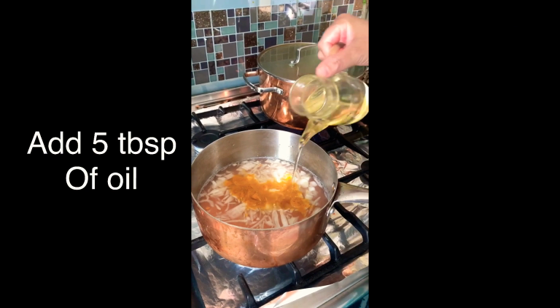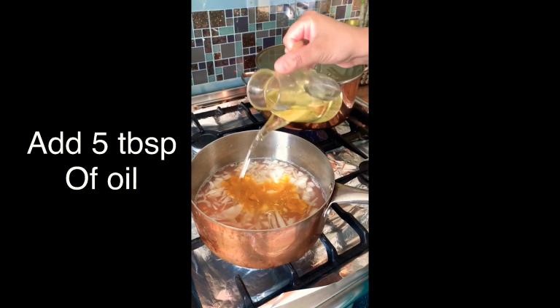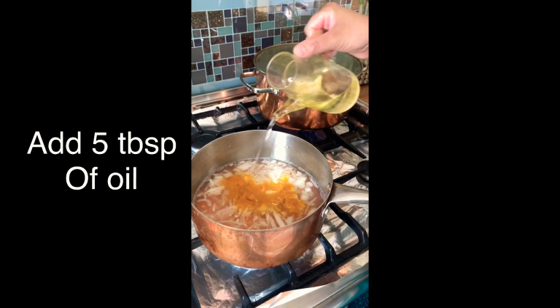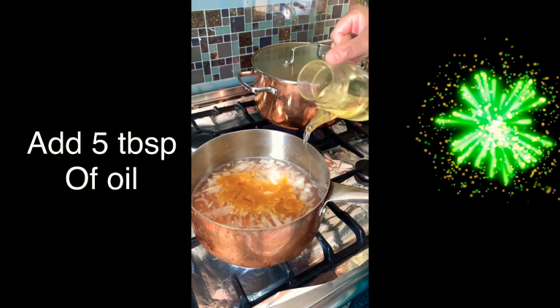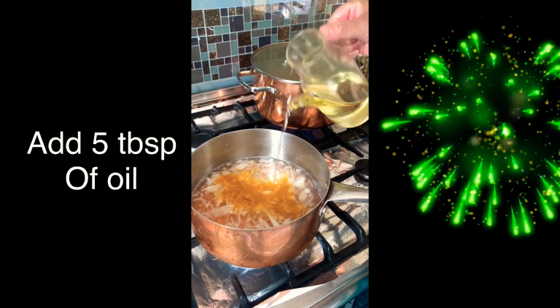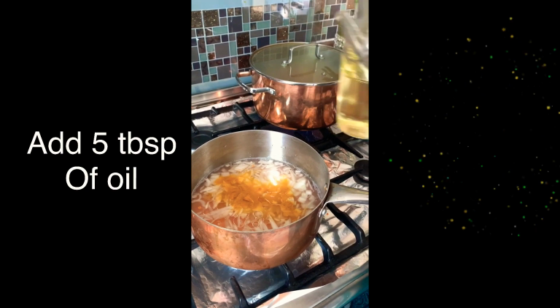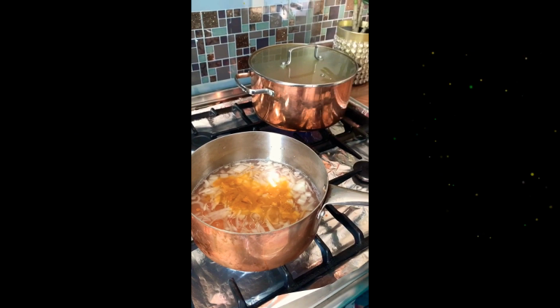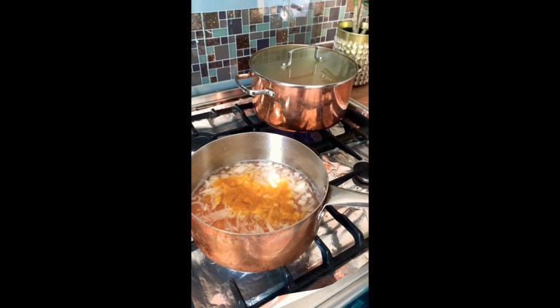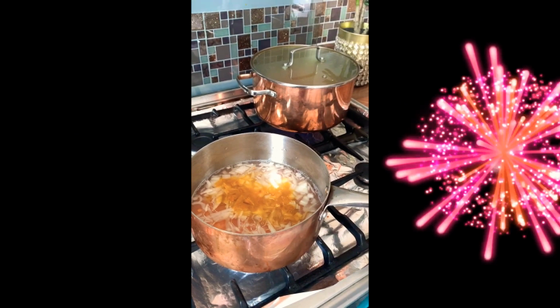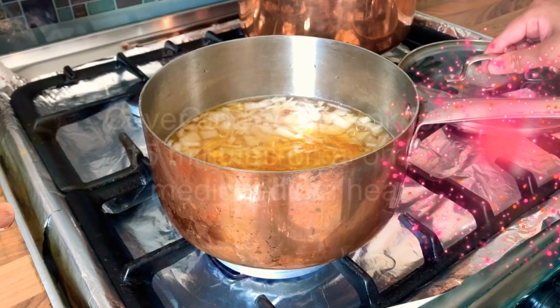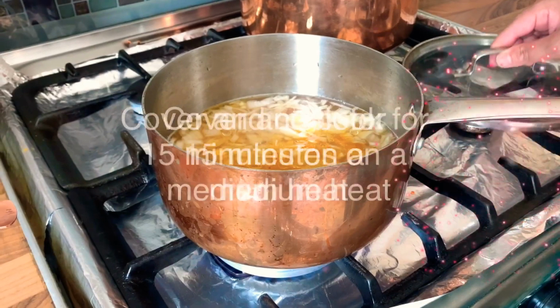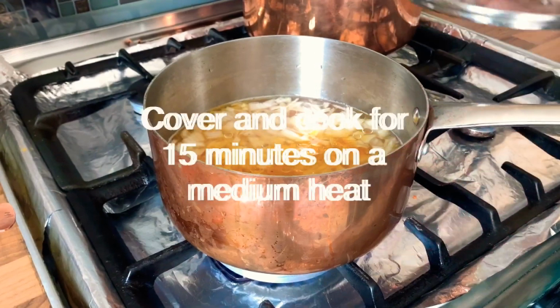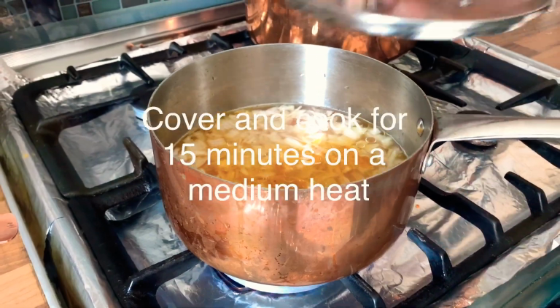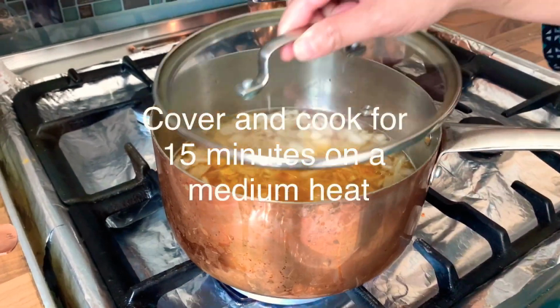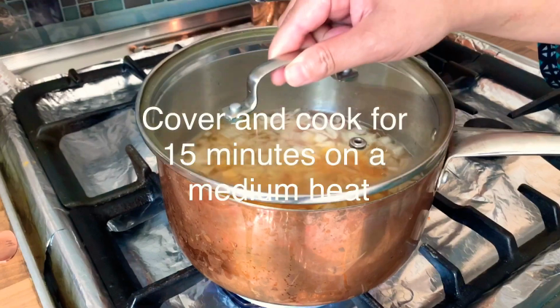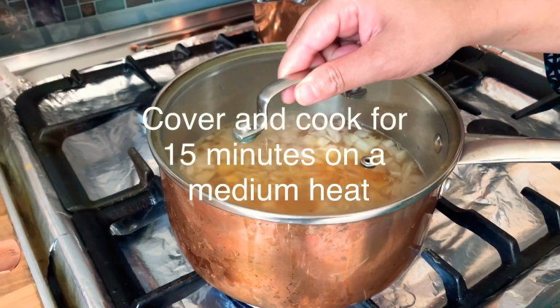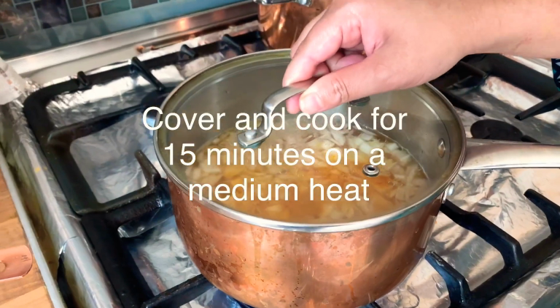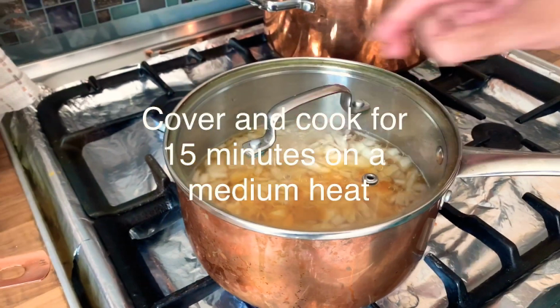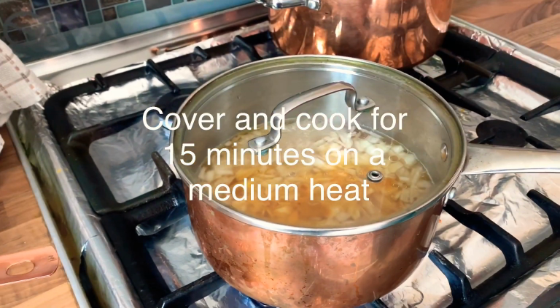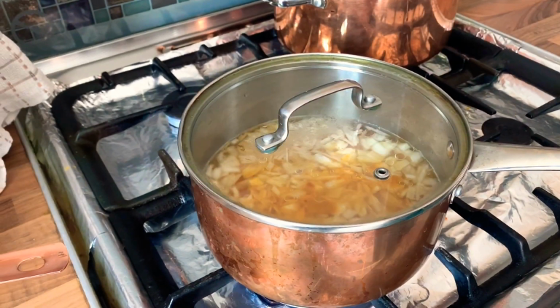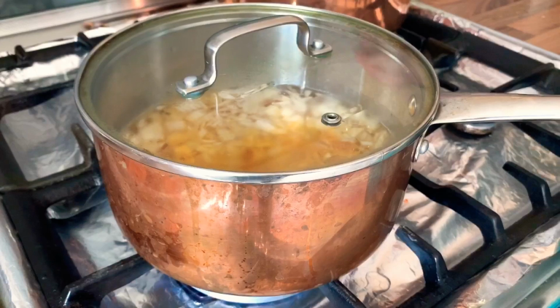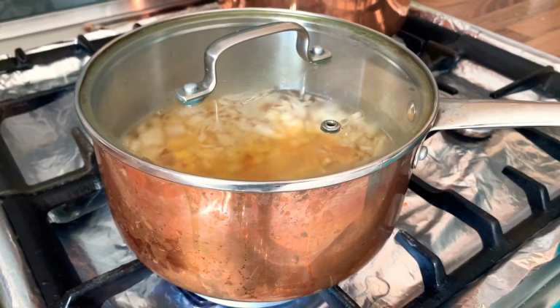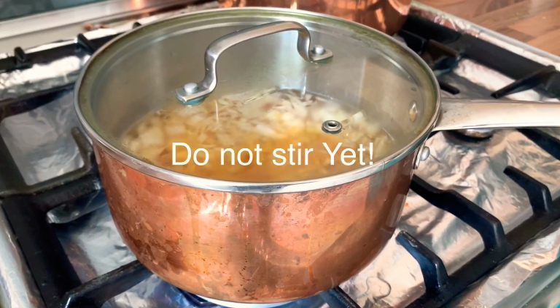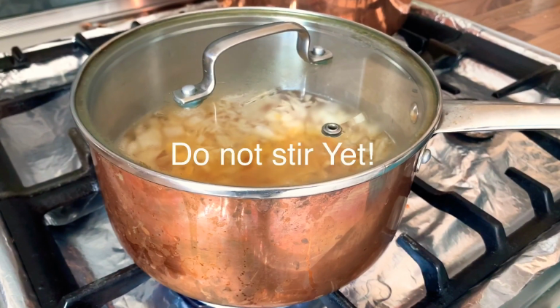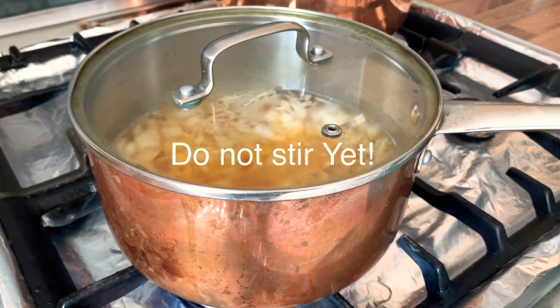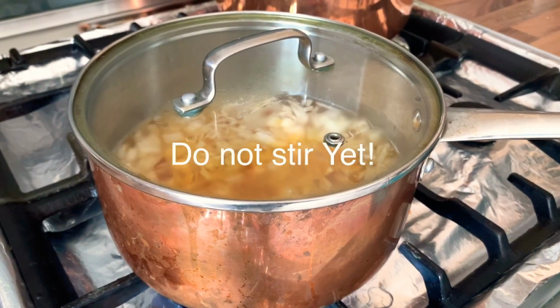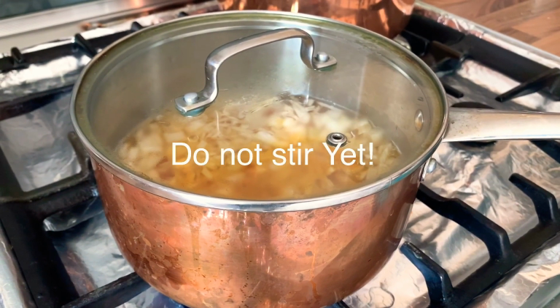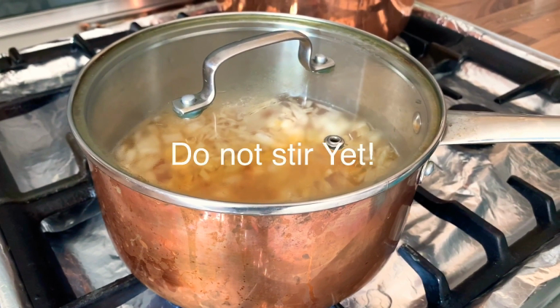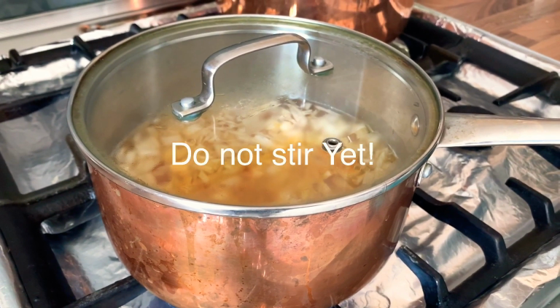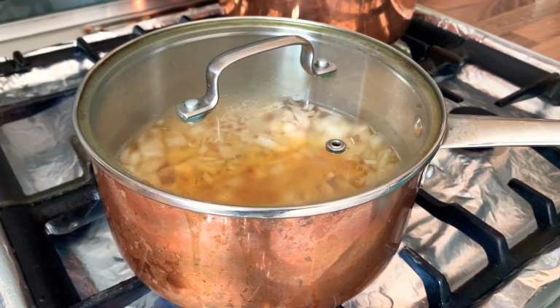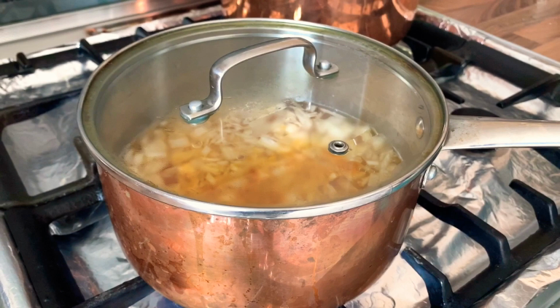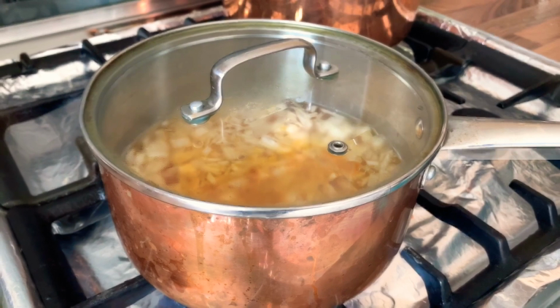Add five tablespoons of oil, then cover and cook for 15 minutes on a medium heat. Do not stir at the moment — let it boil and bubble.